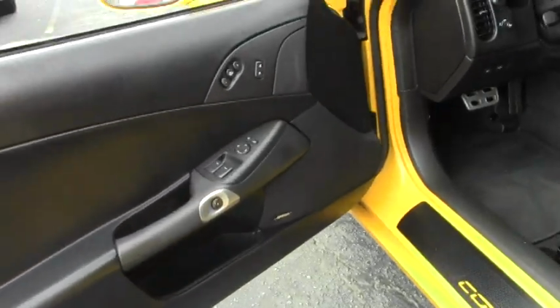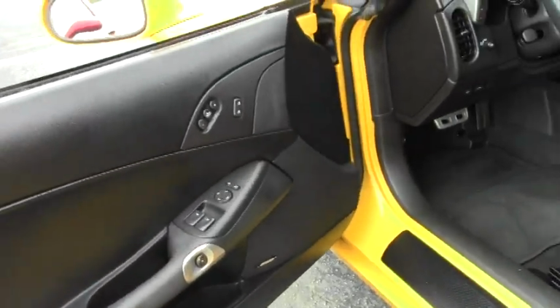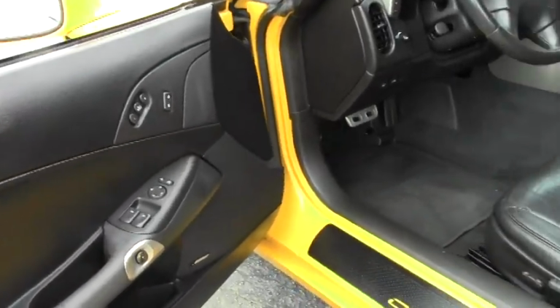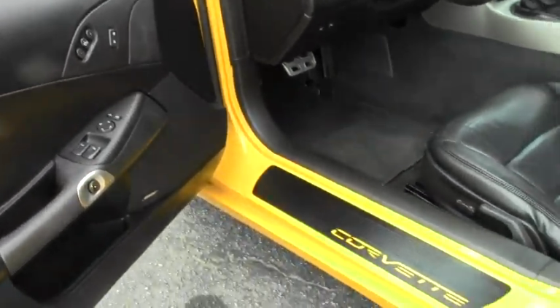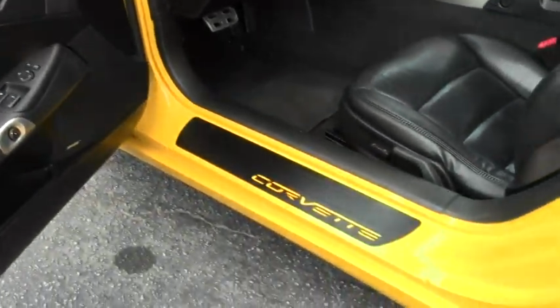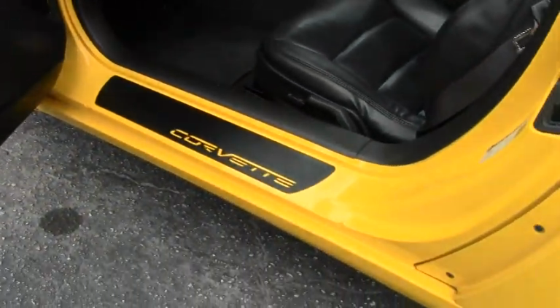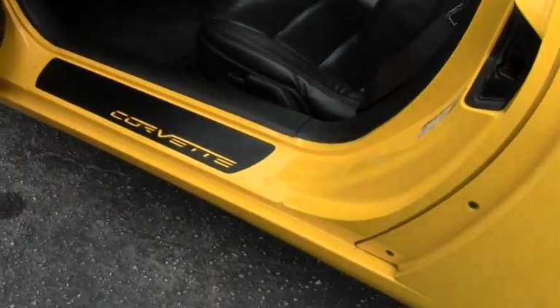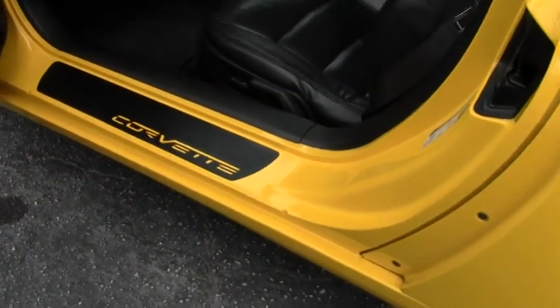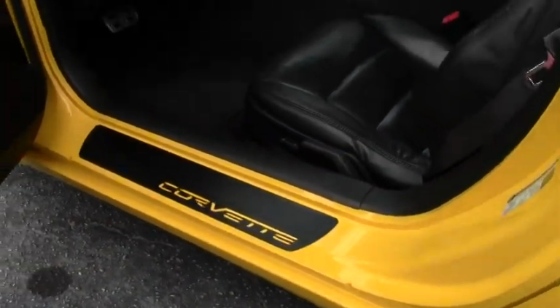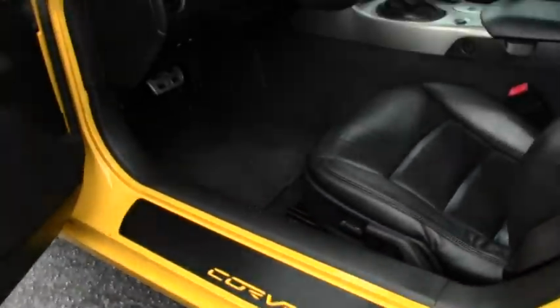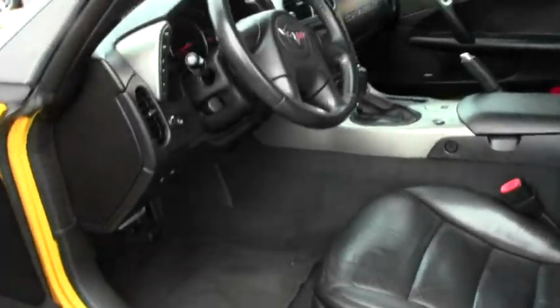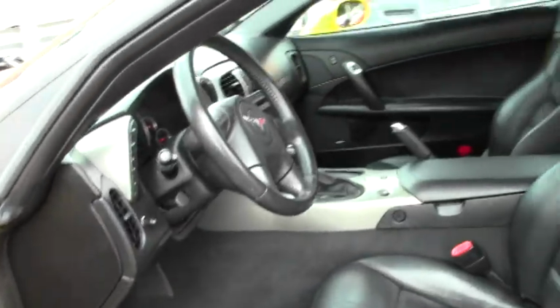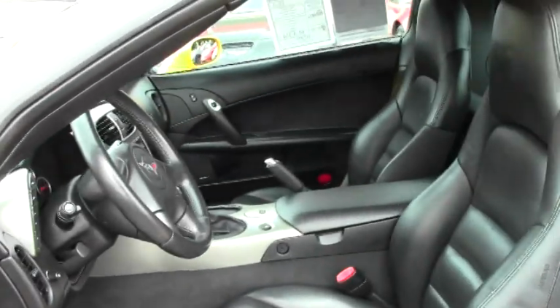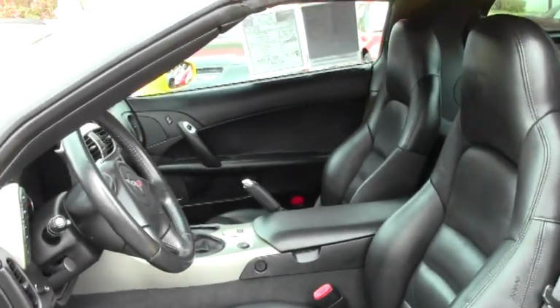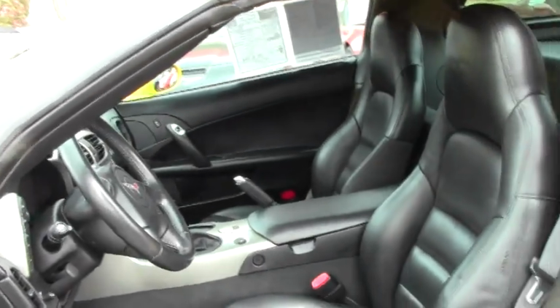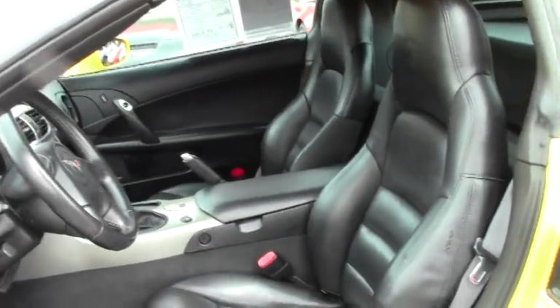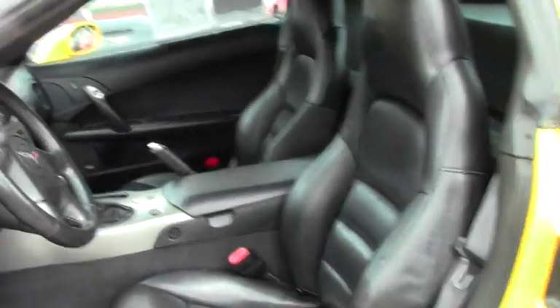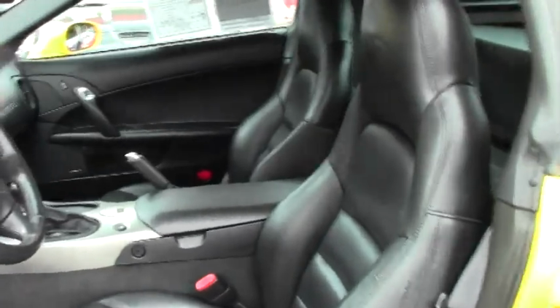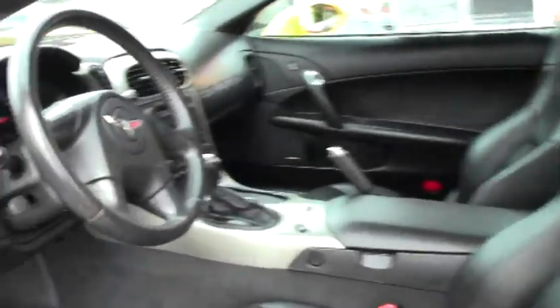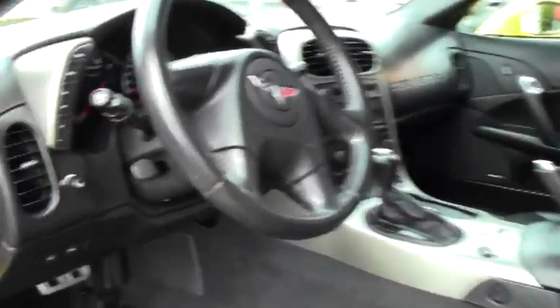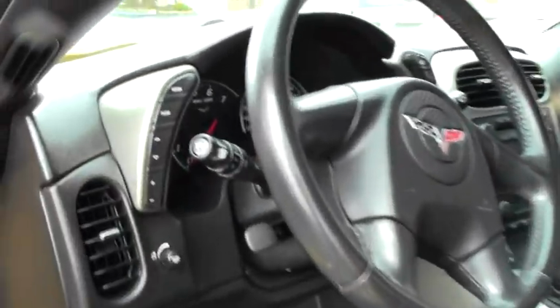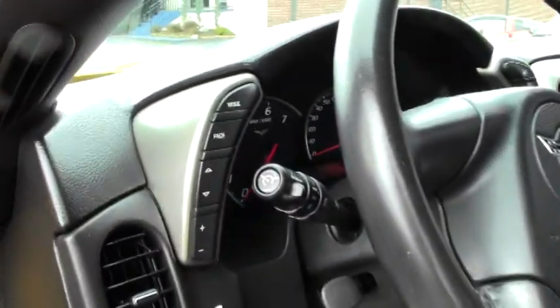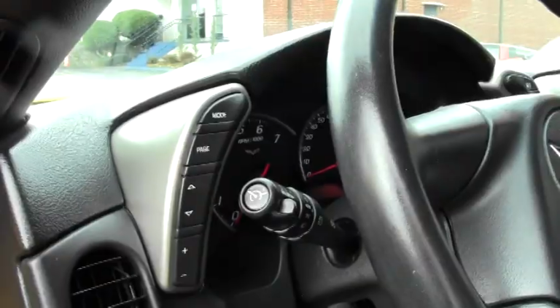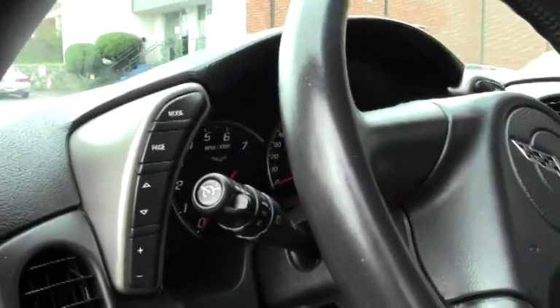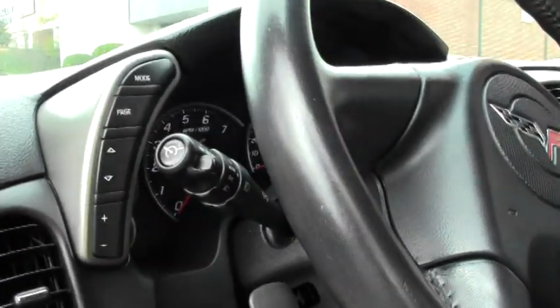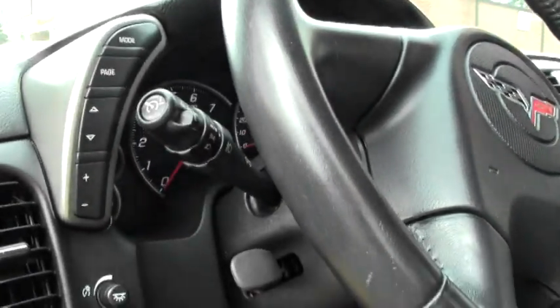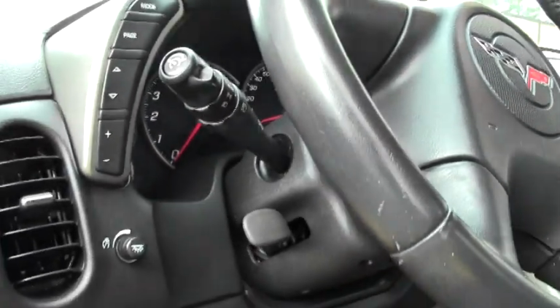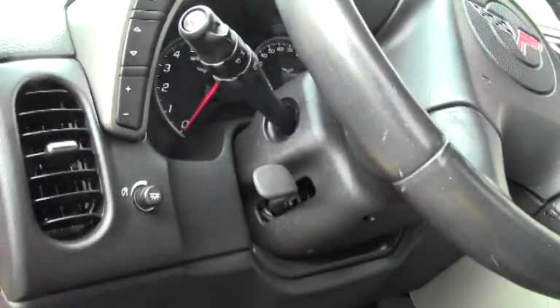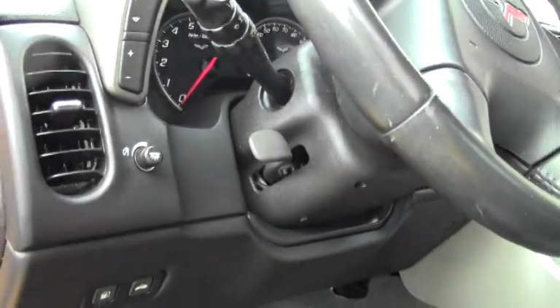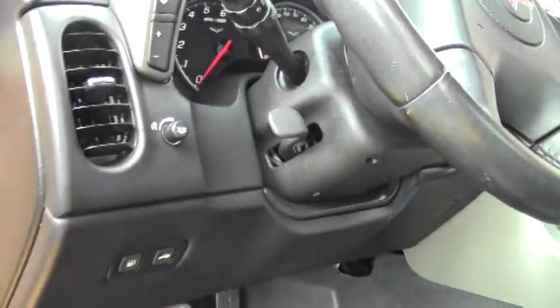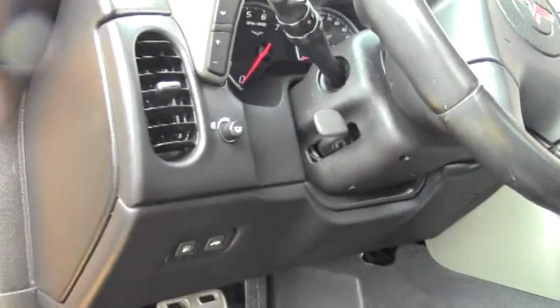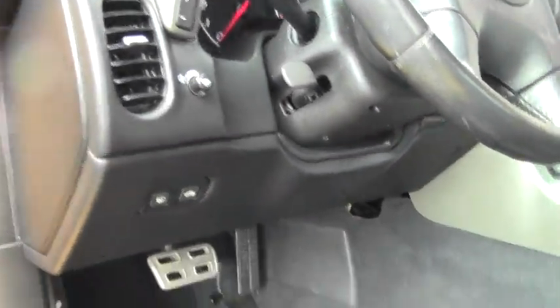You can see the interior — normal wear and tear, car looks pretty good. The gauge cluster is in great shape, all the gauges are clear, seats look normal, and the upholstery is good.